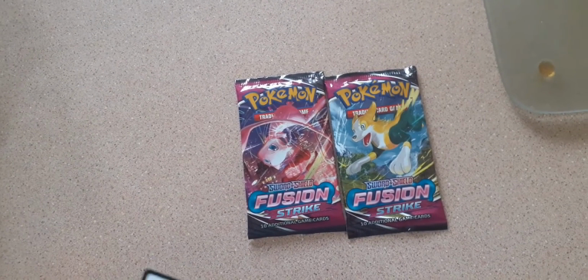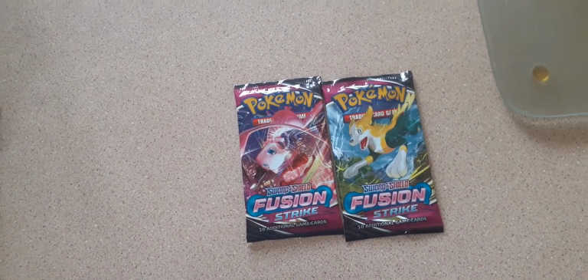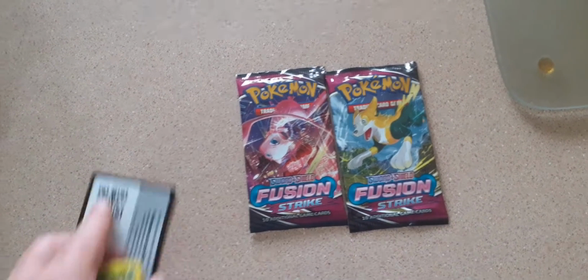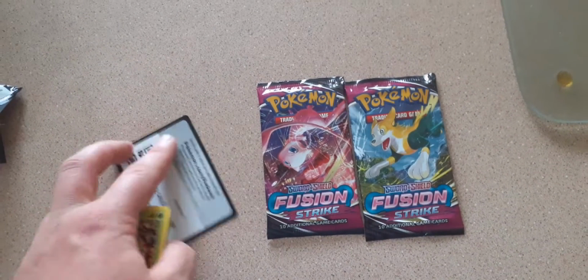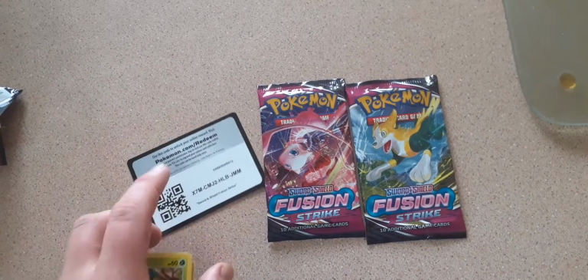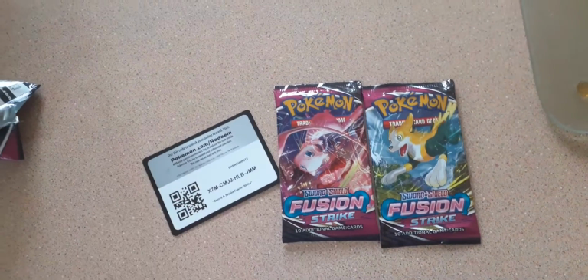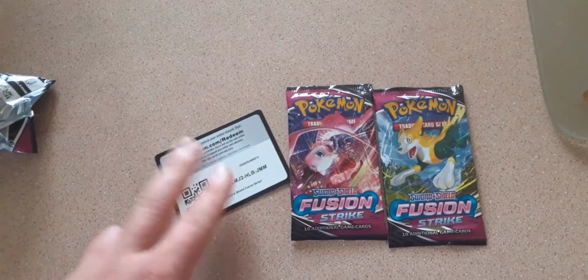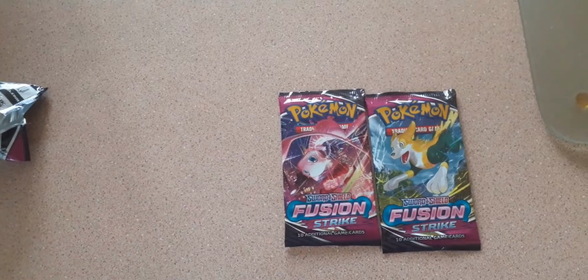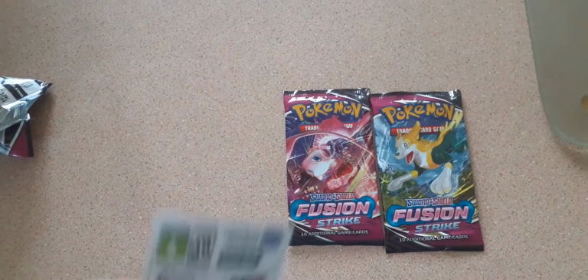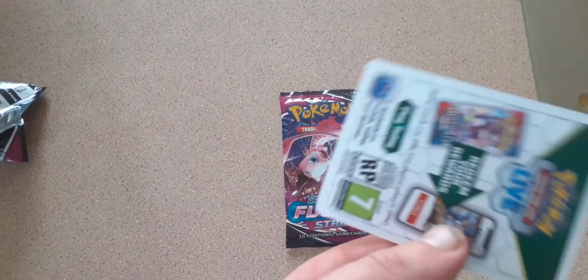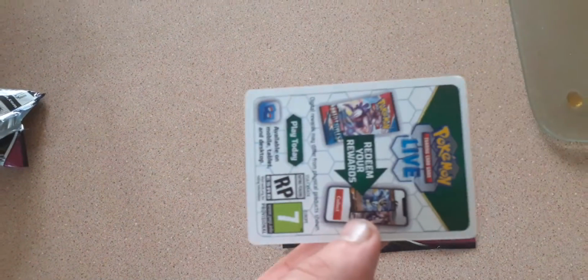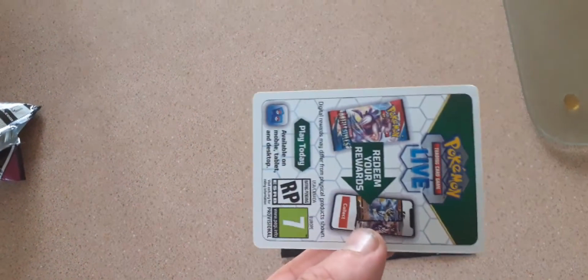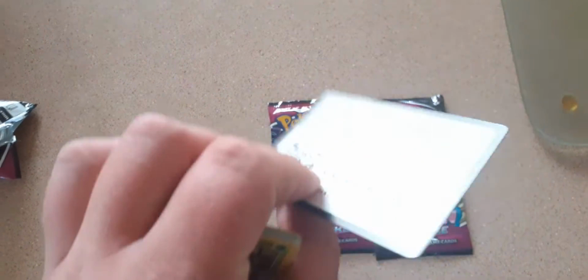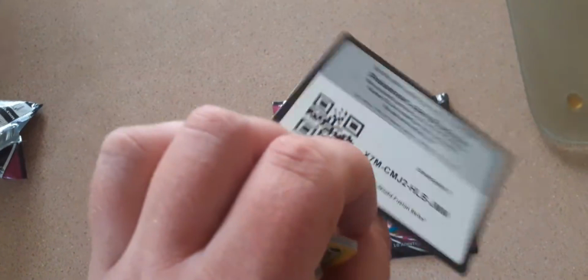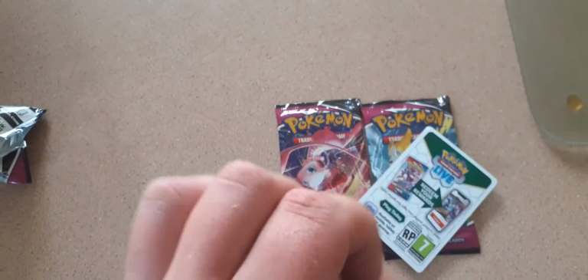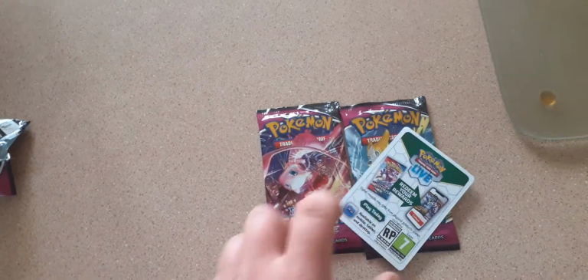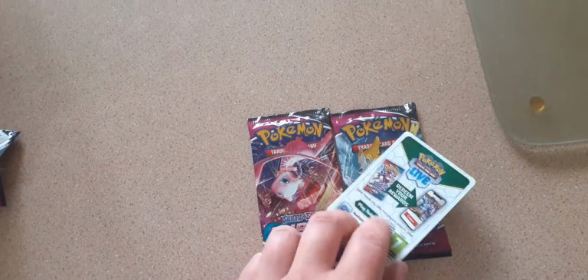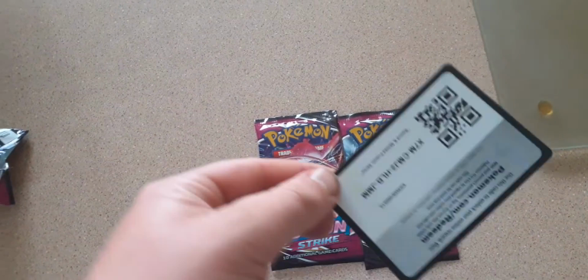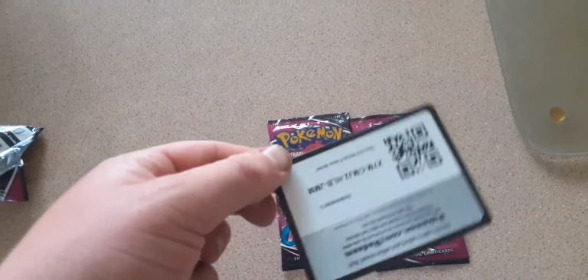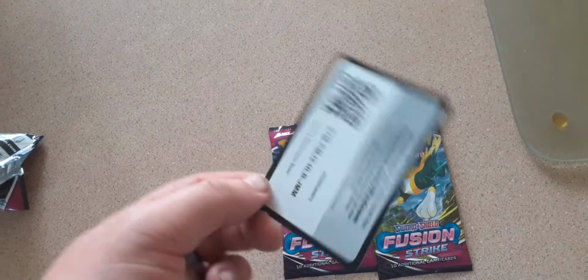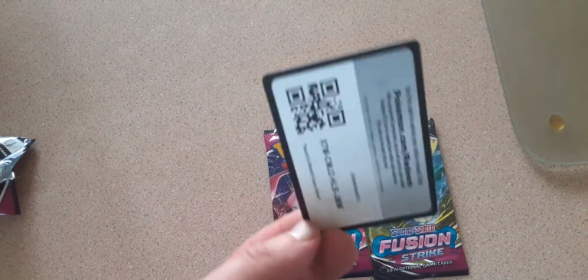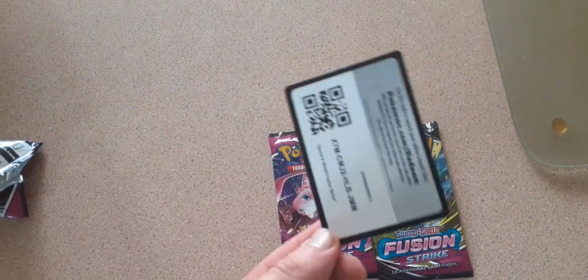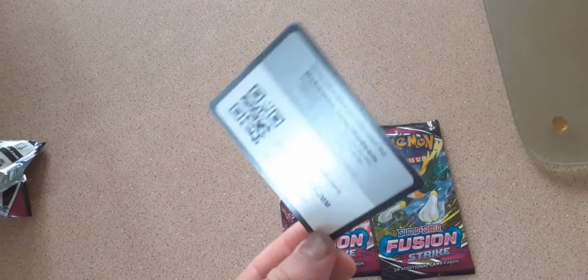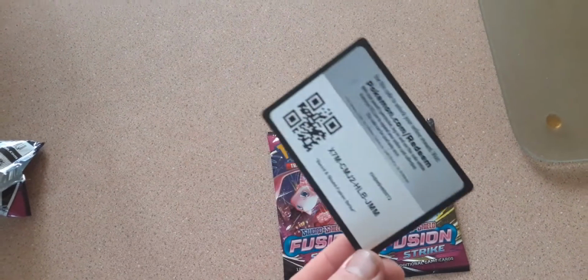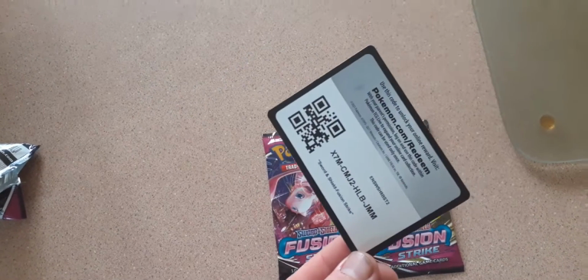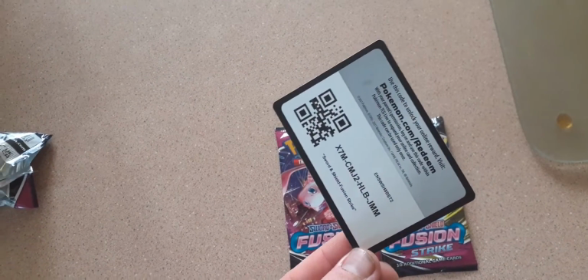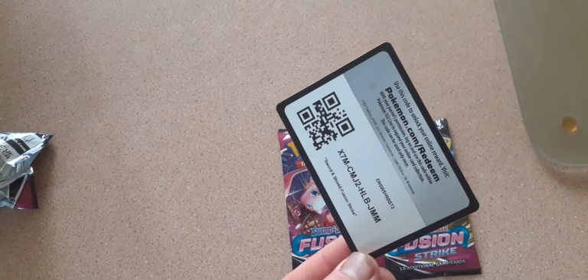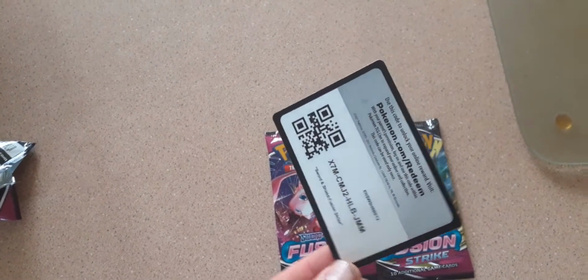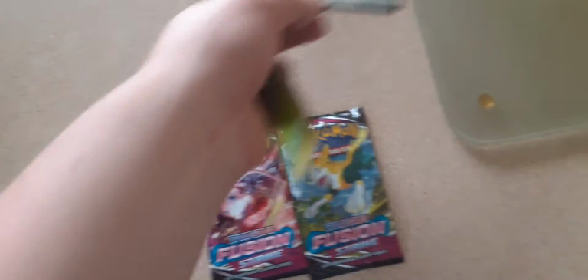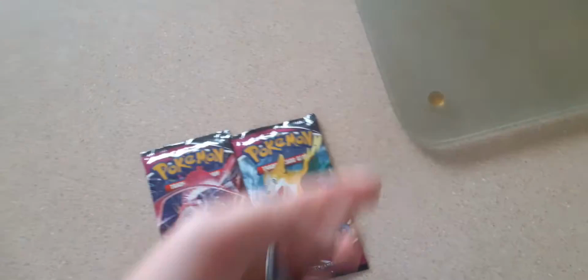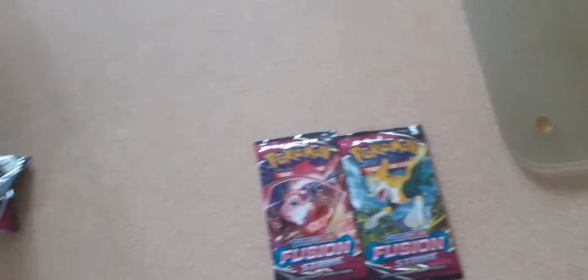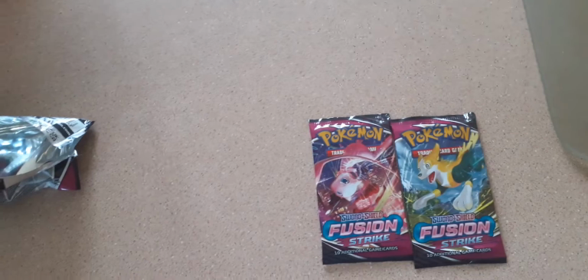We have a code card for you guys — these ones have interesting backing. Some of them are white and some of them are black backing. I'm not going to worry about which ones are which.